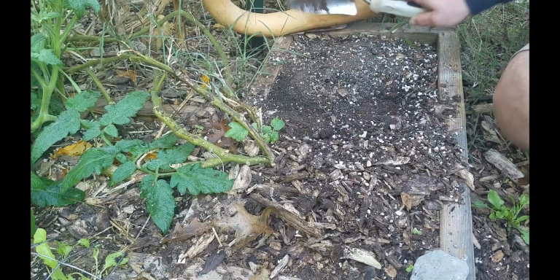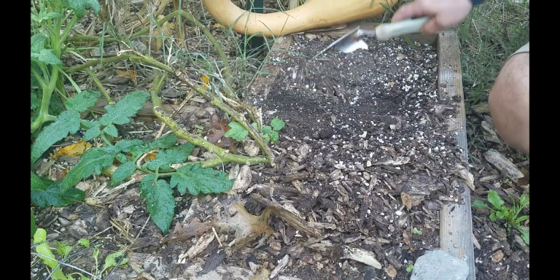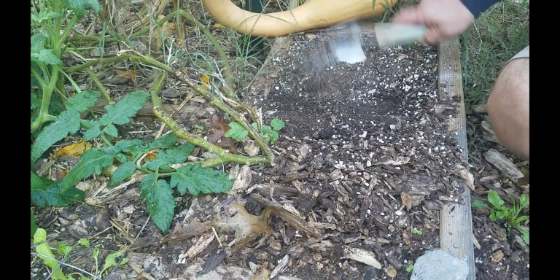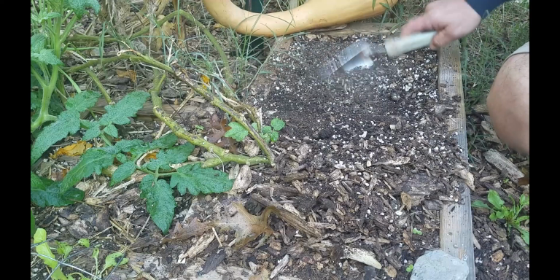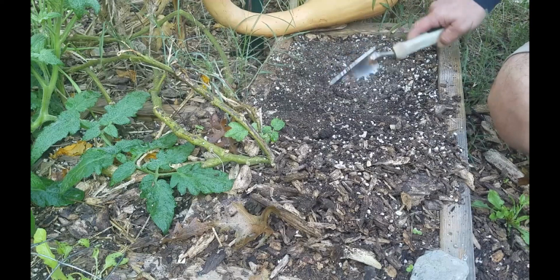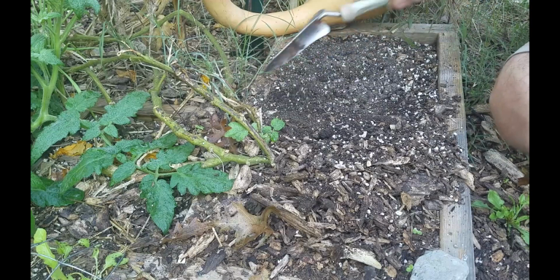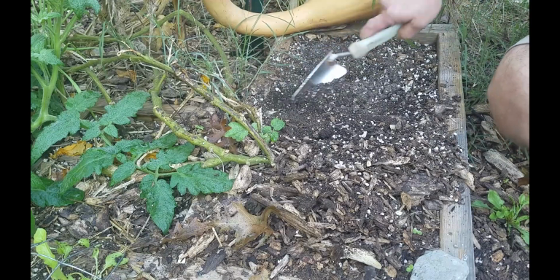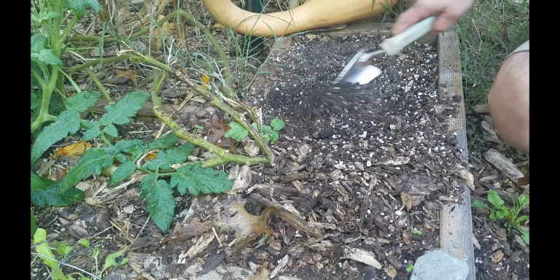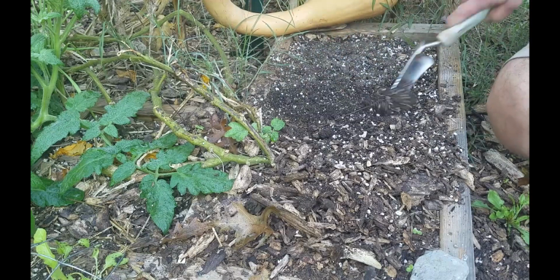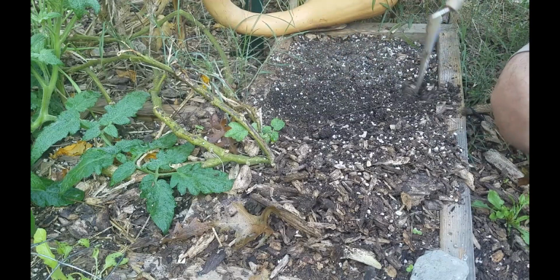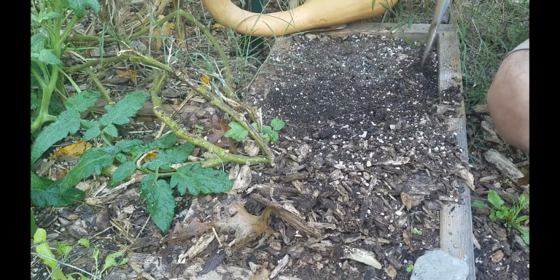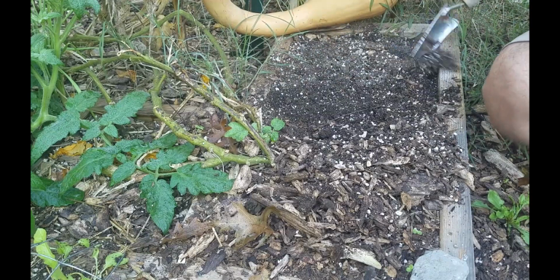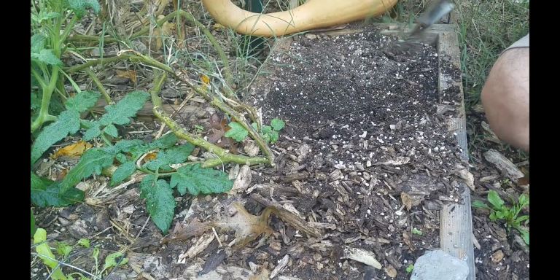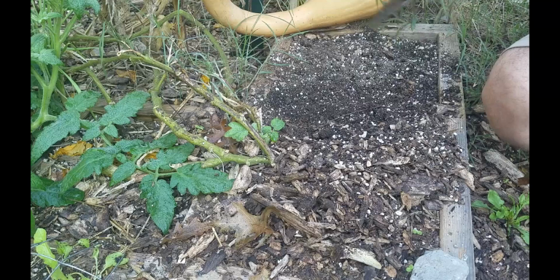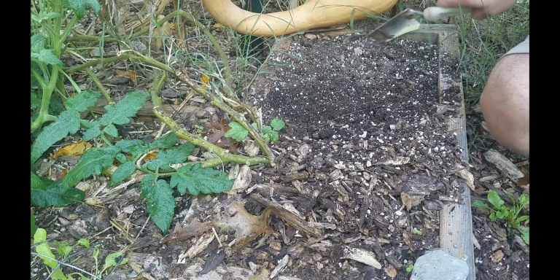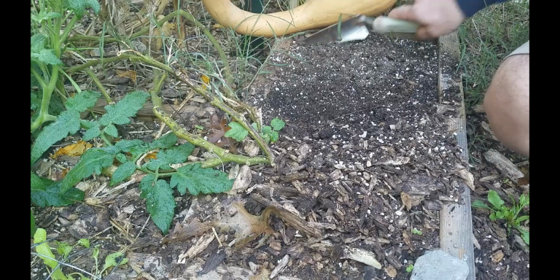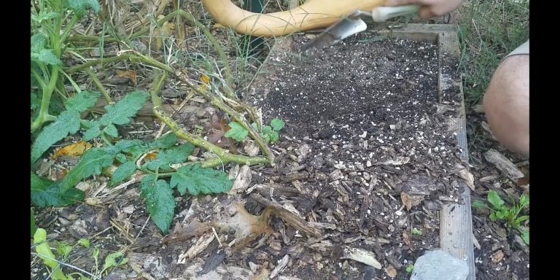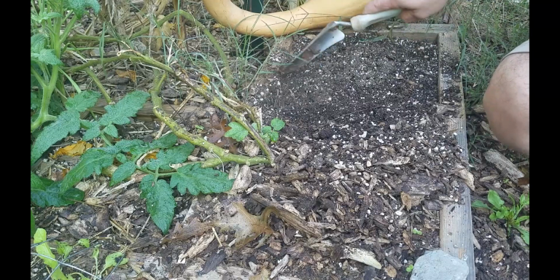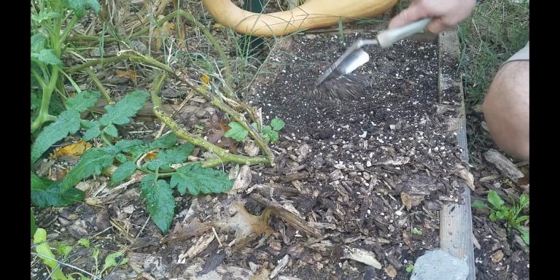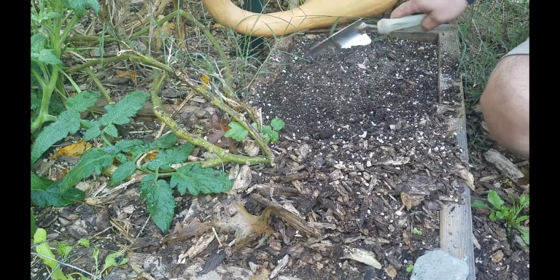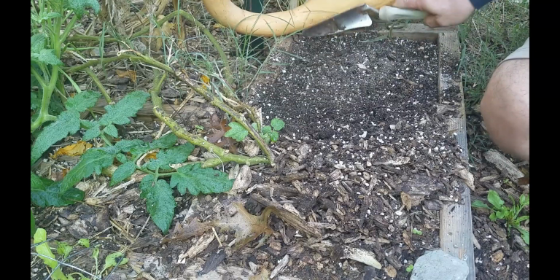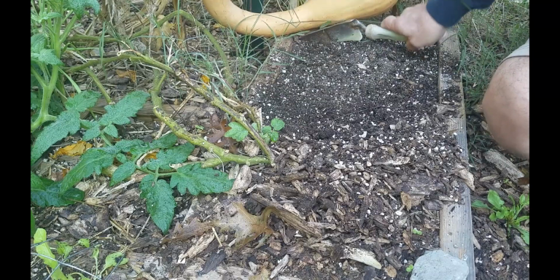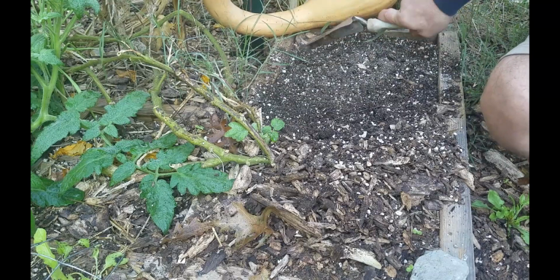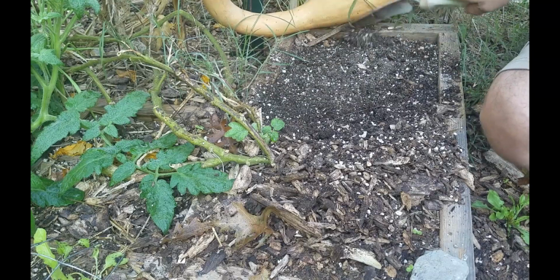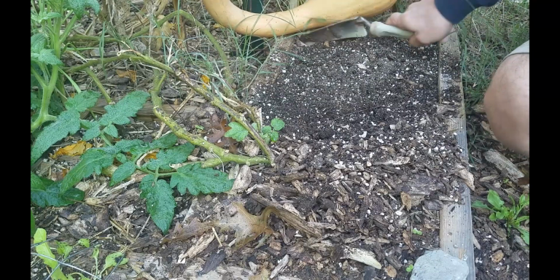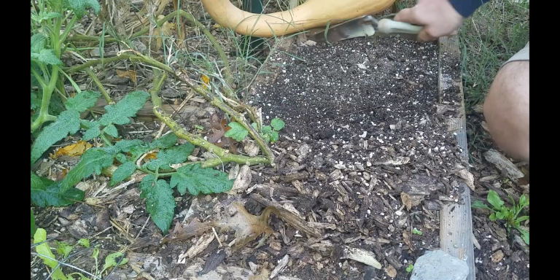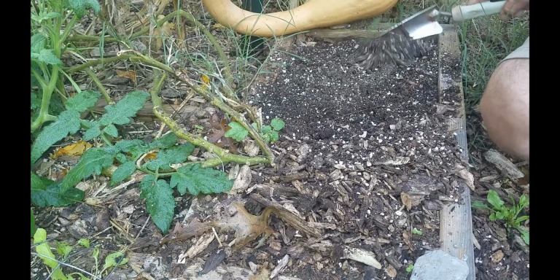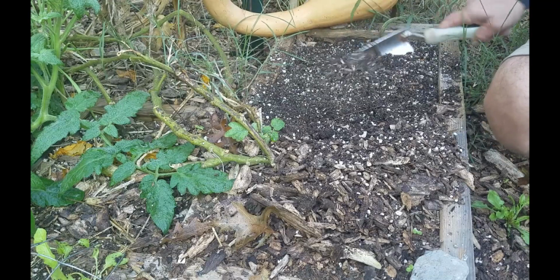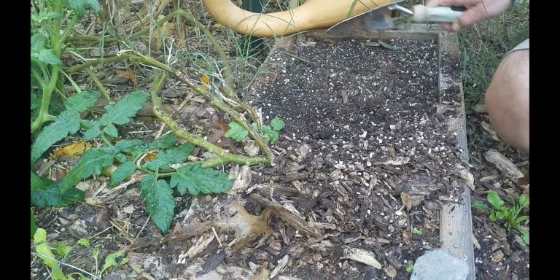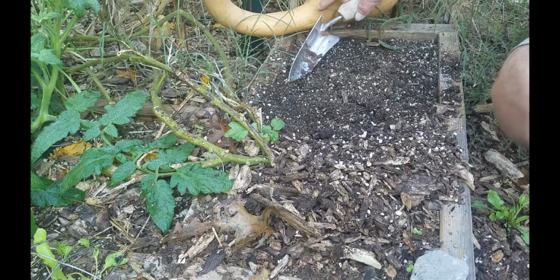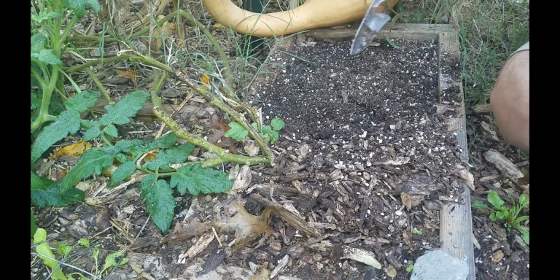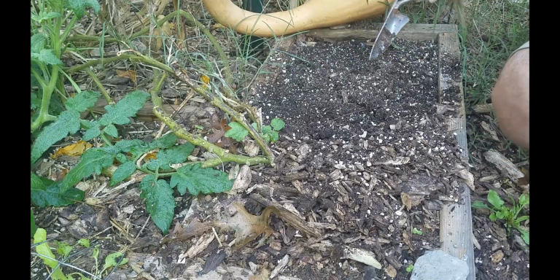Then we're going to loosen up just the top couple of inches — an inch or two is all you really want to loosen up, because we don't want to mess with the soil underneath.